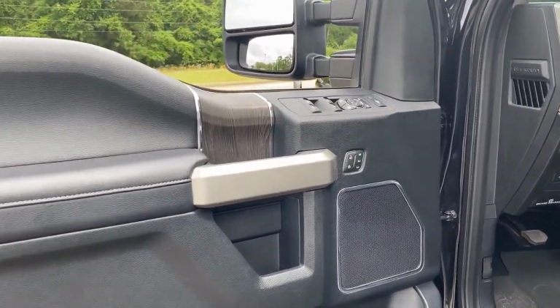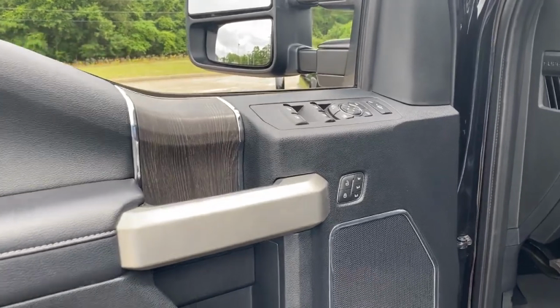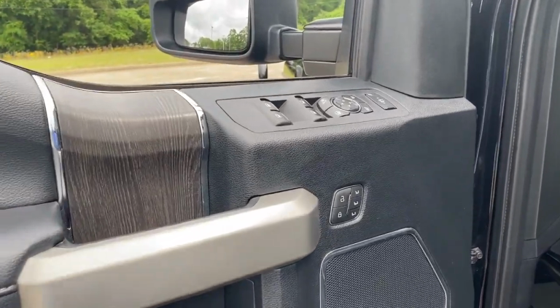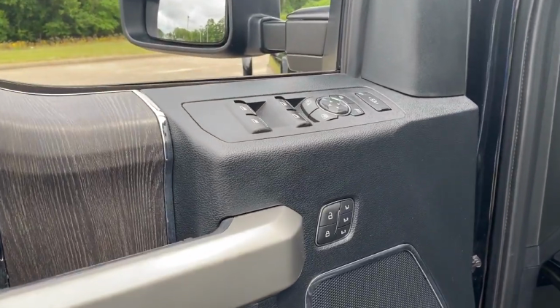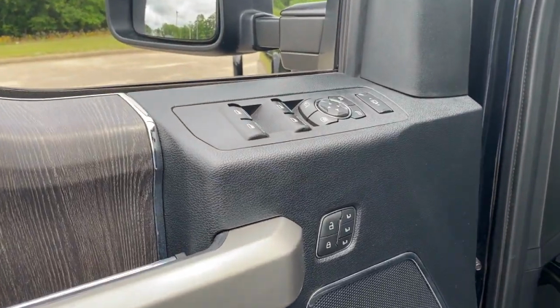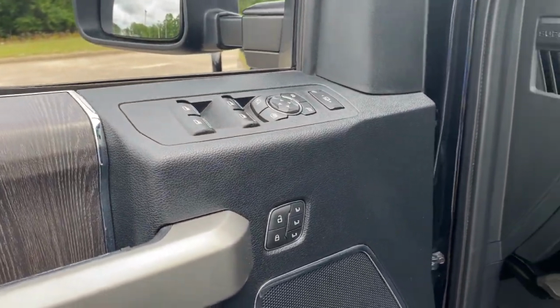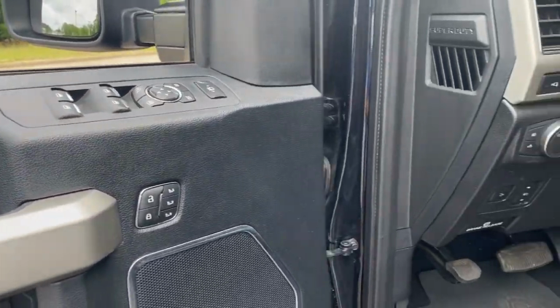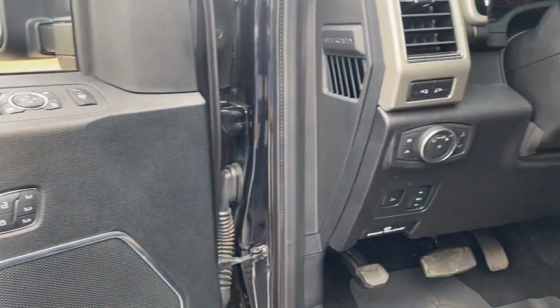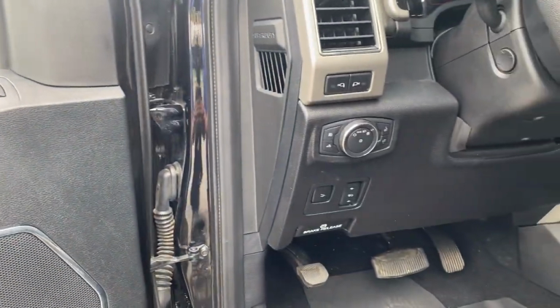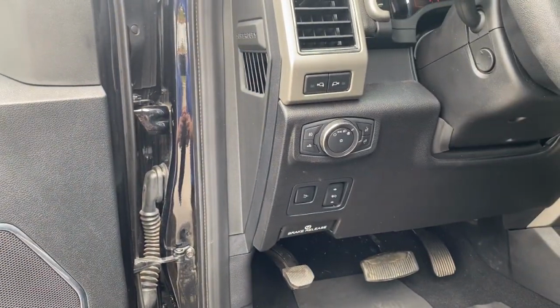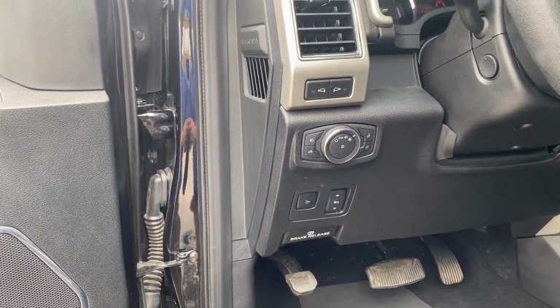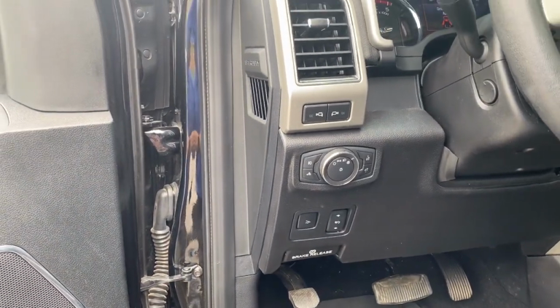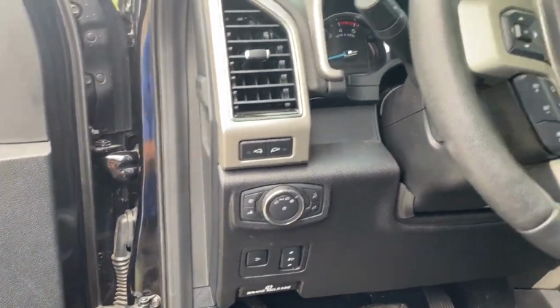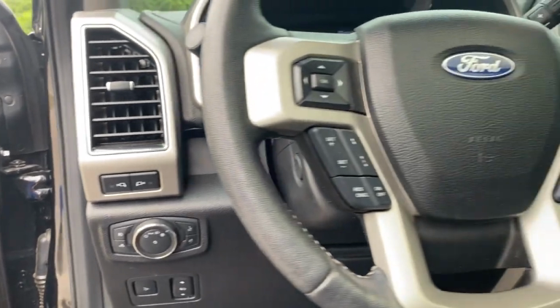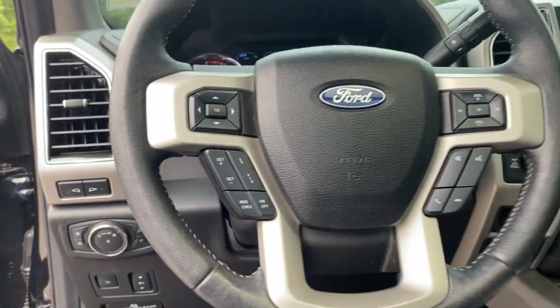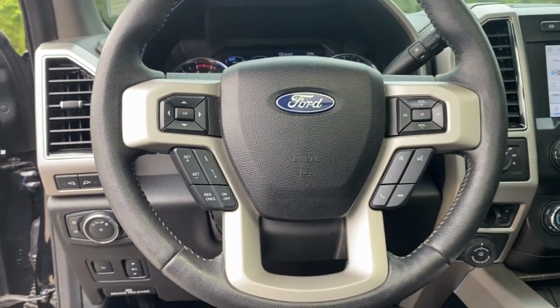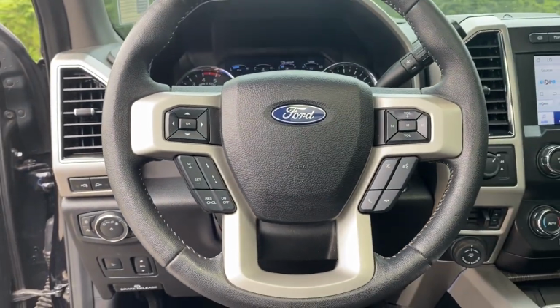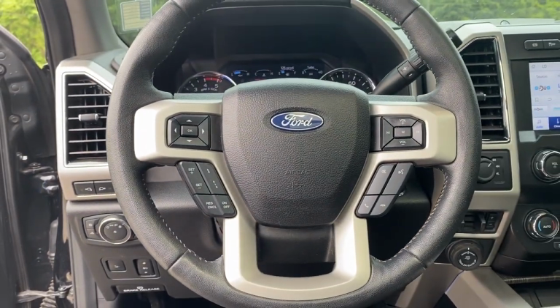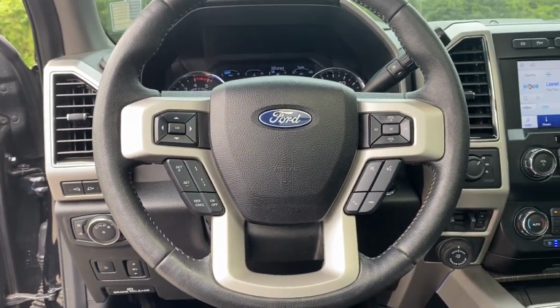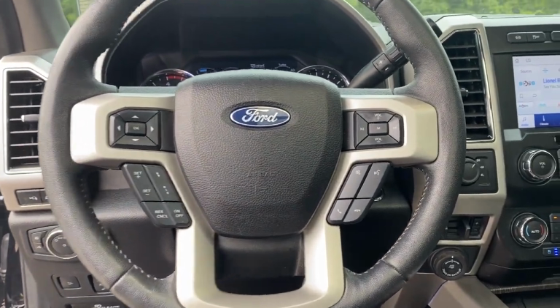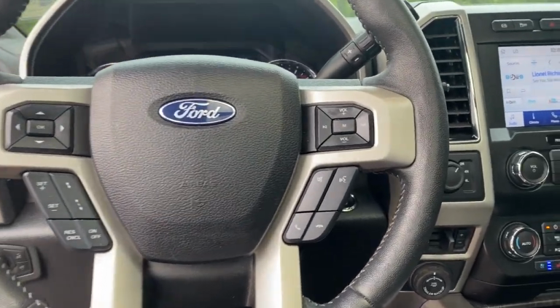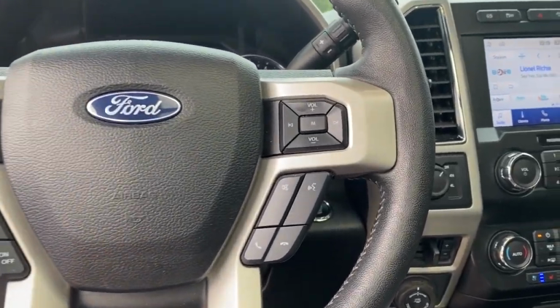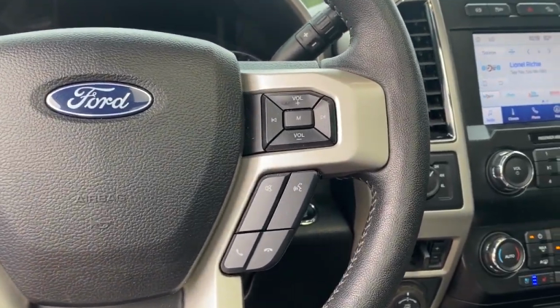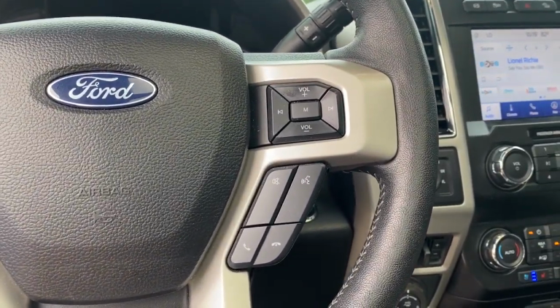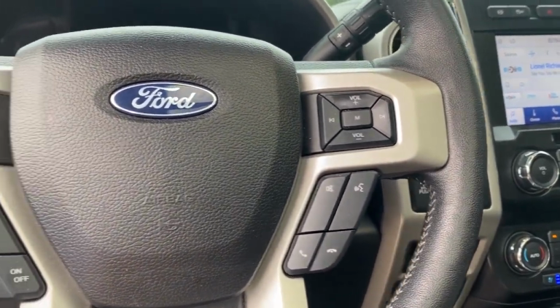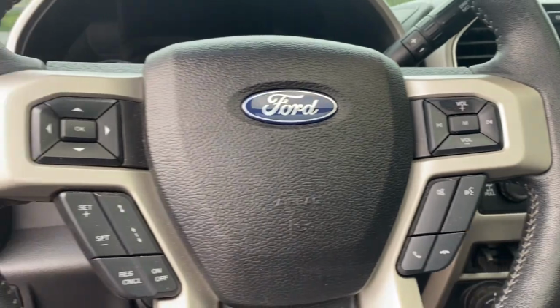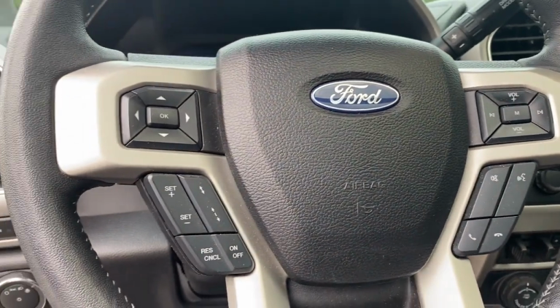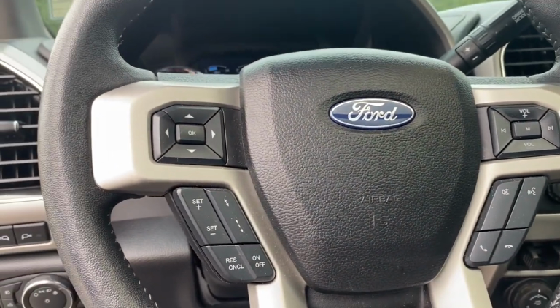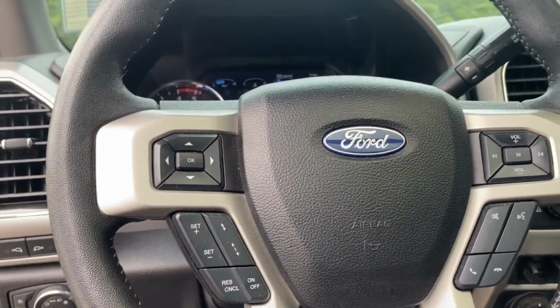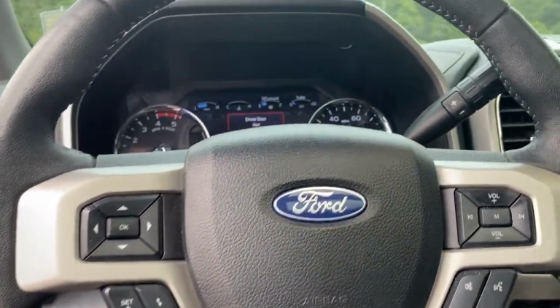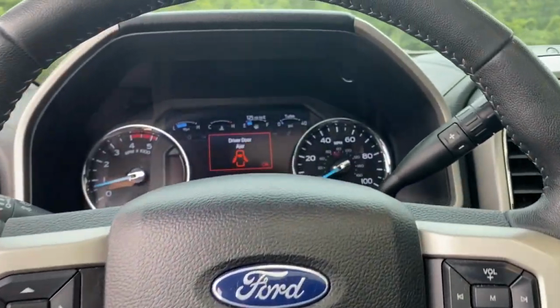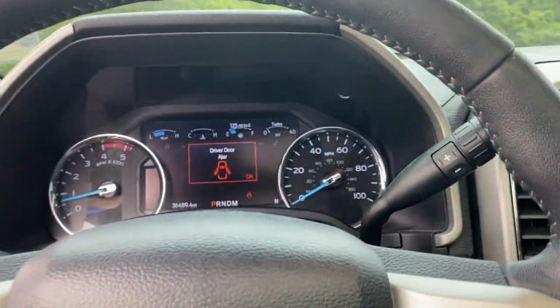Keyless entry, fog lamps, electronic stability control, running boards, intermittent wipers, trip computer, power windows, bucket seats, four-wheel disc brakes, power steering.